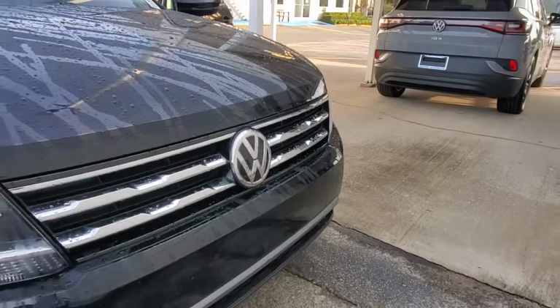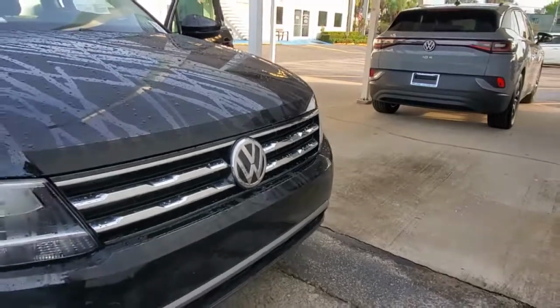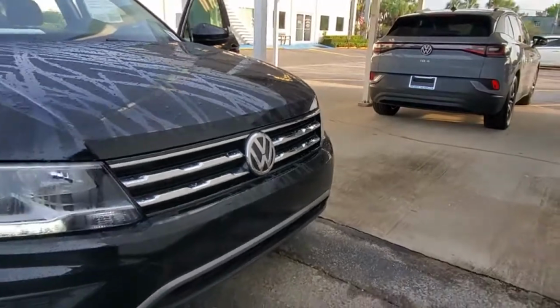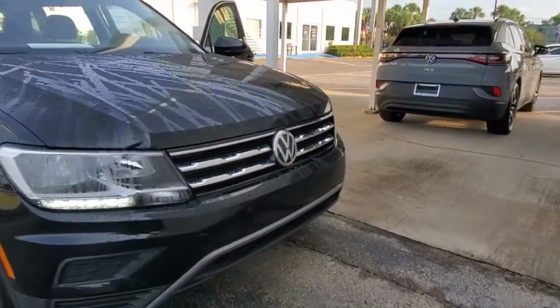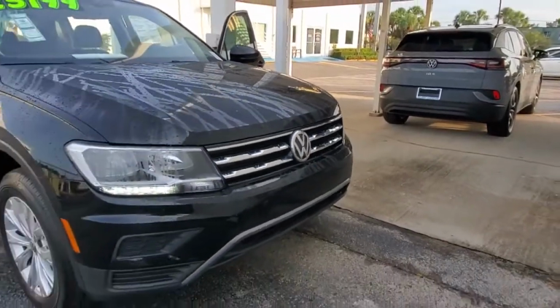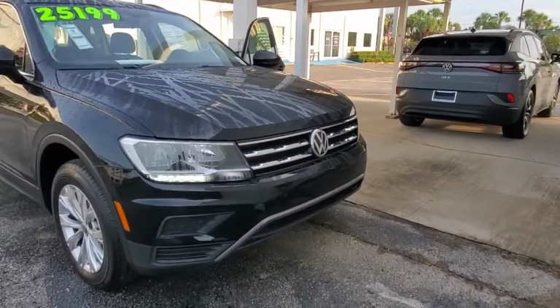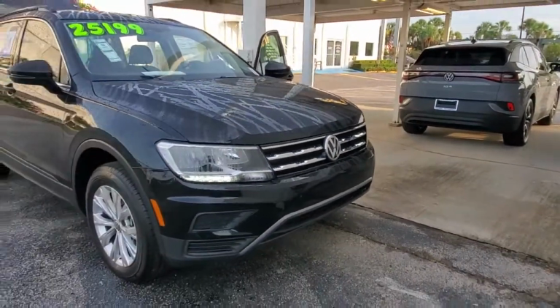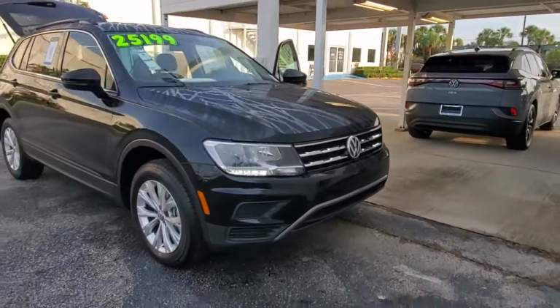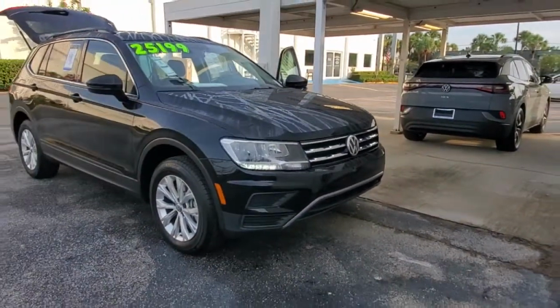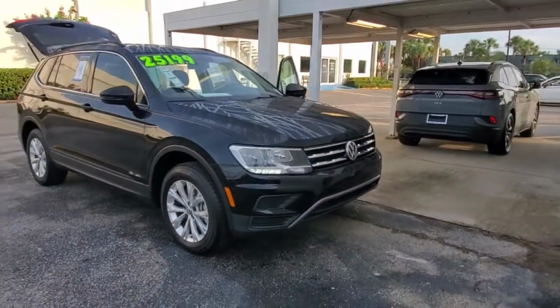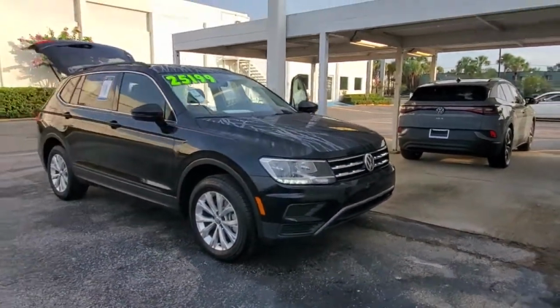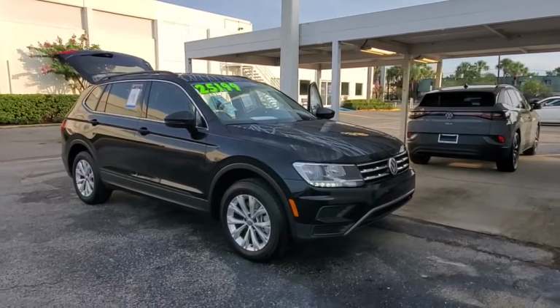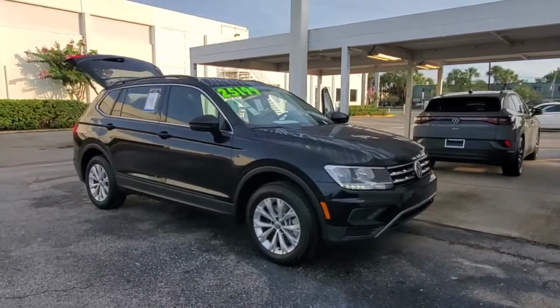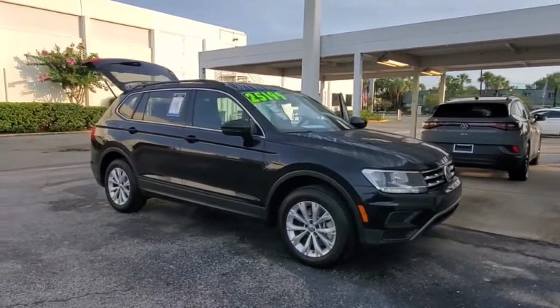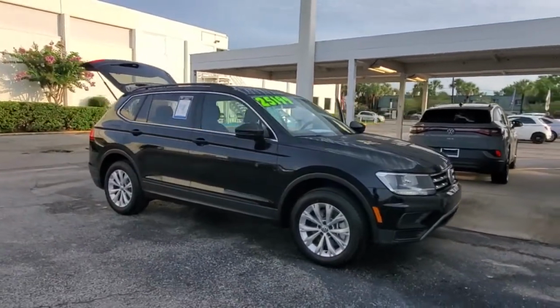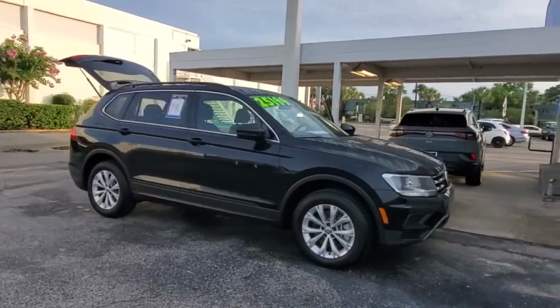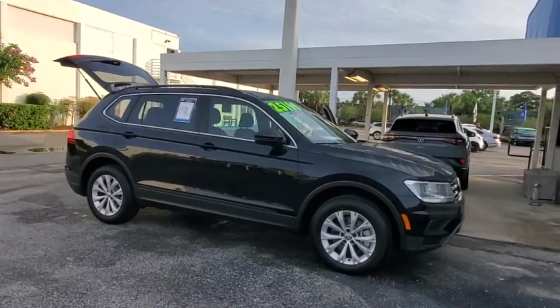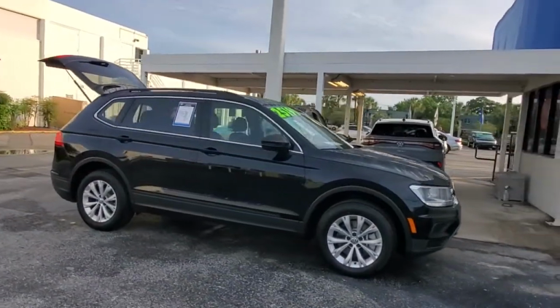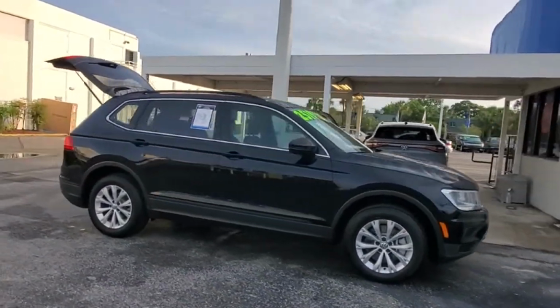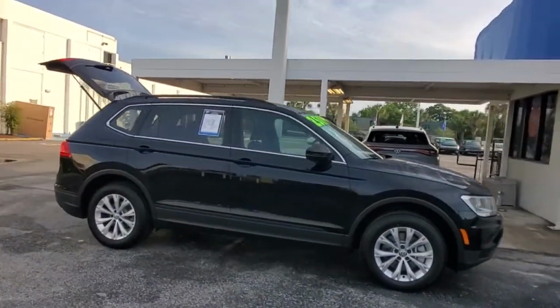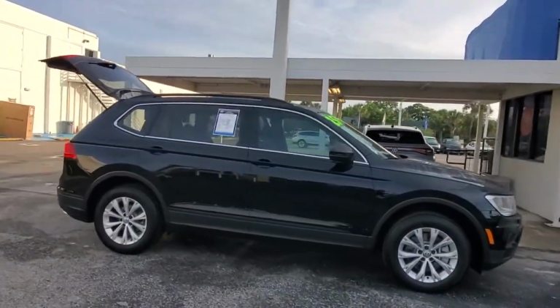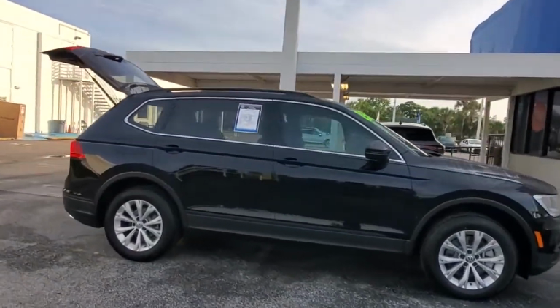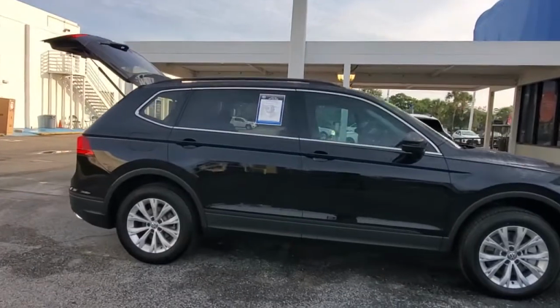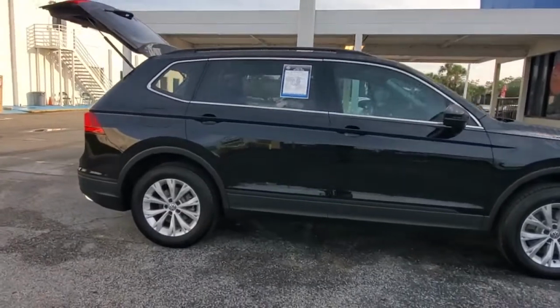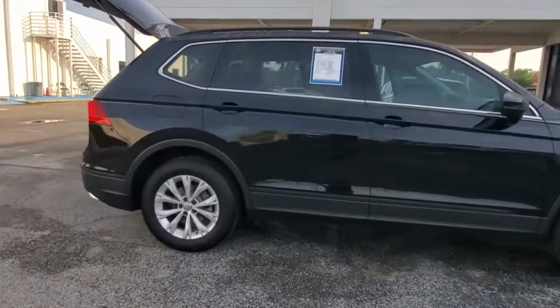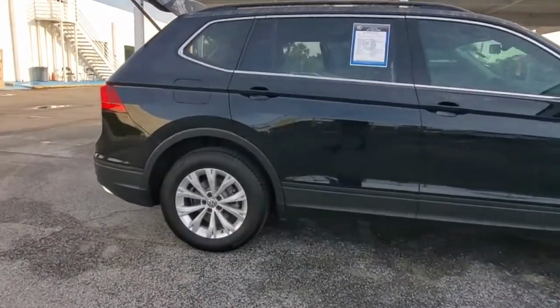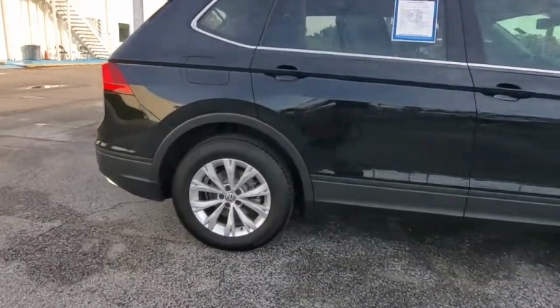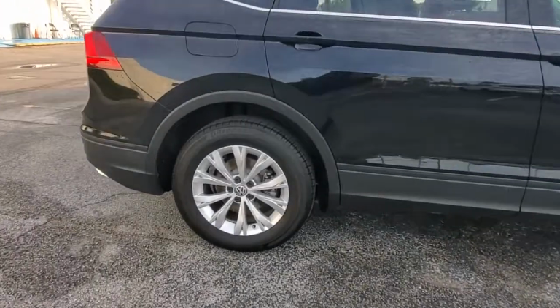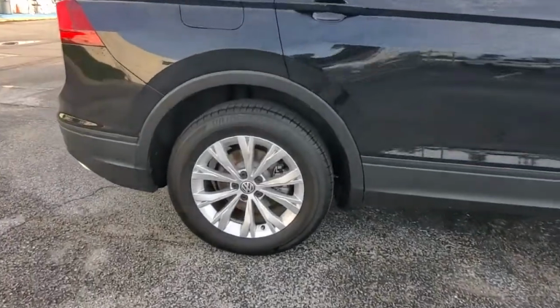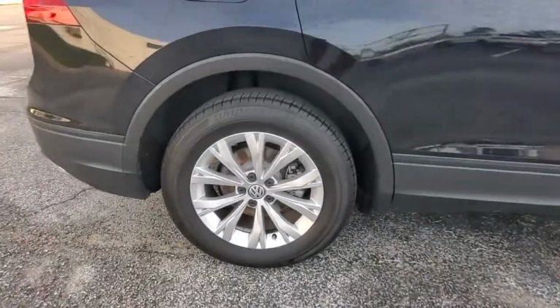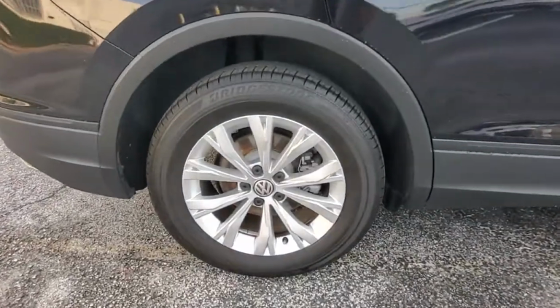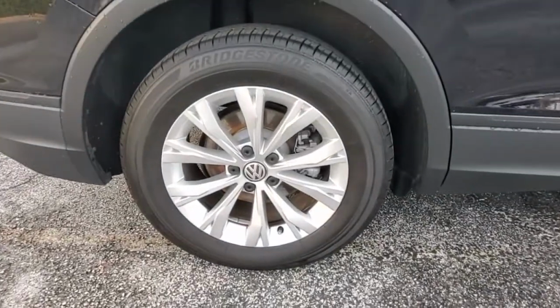Hop into the 2019 Volkswagen Tiguan. With less than 20,000 miles on the odometer, this vehicle stands out from the rest. Take a closer look at this Volkswagen Tiguan, the fuel-efficient compact SUV with standout flexibility.